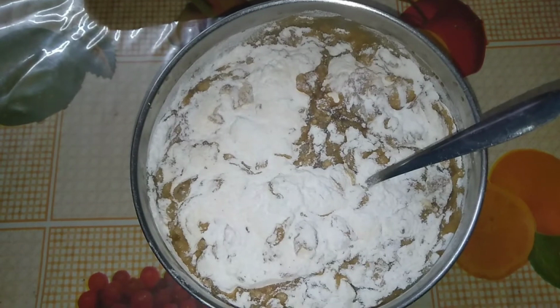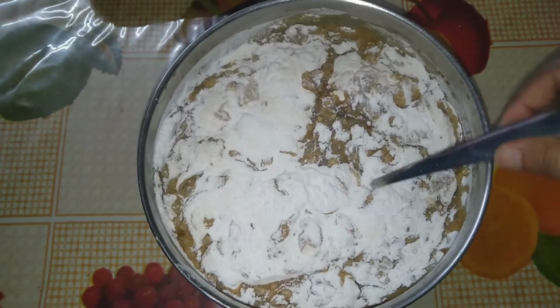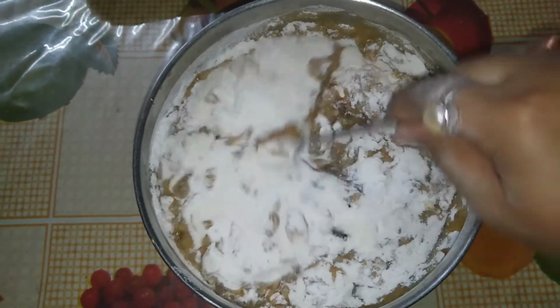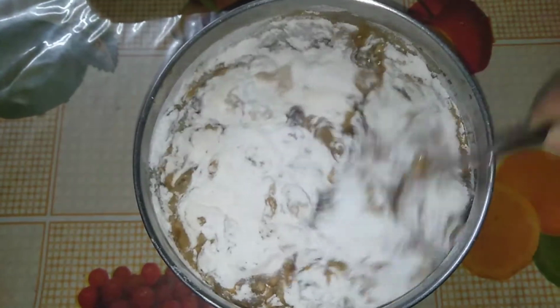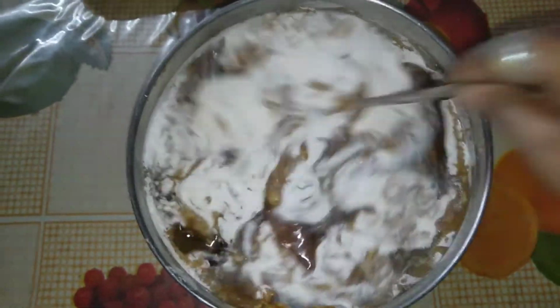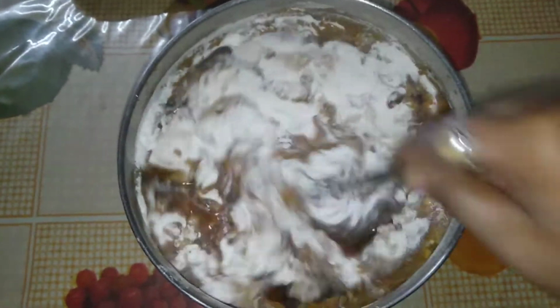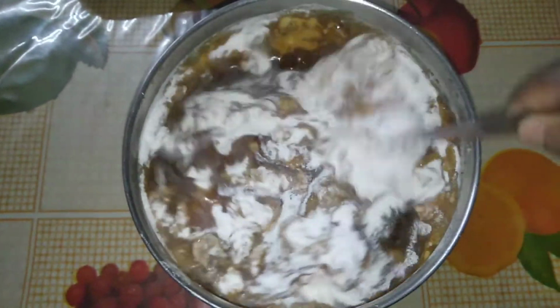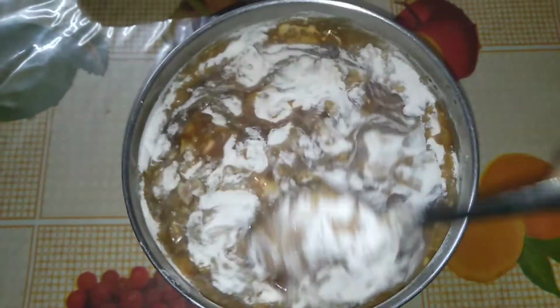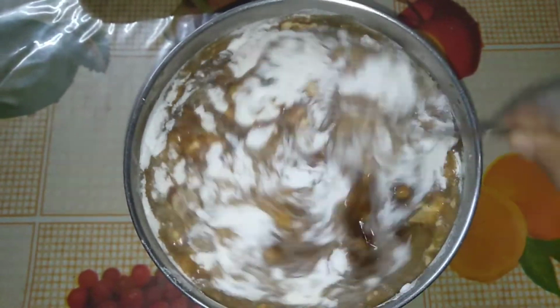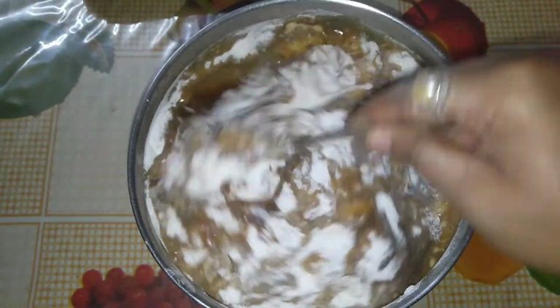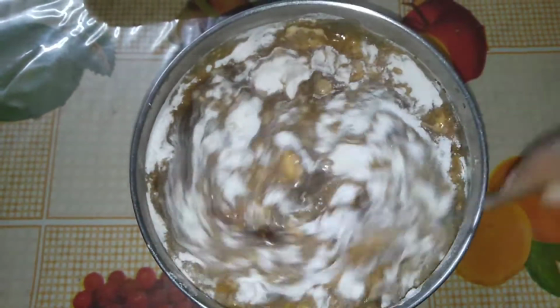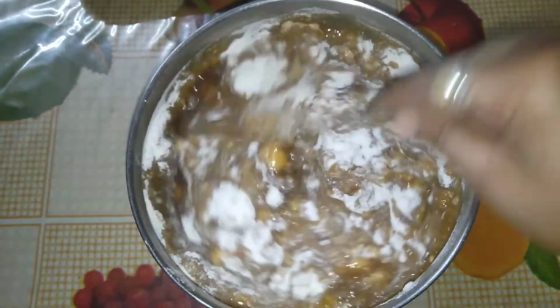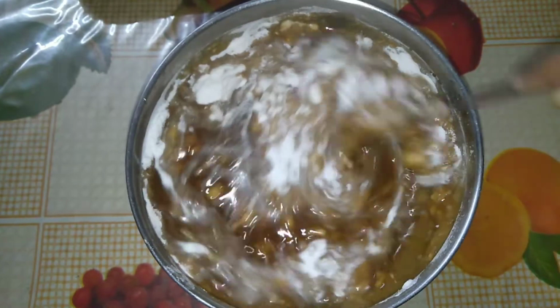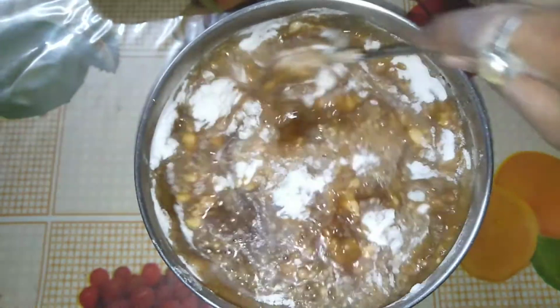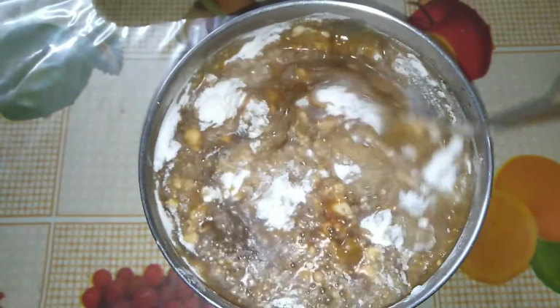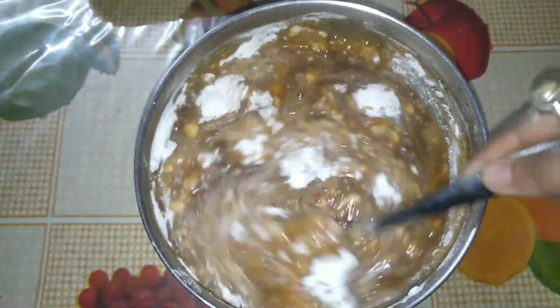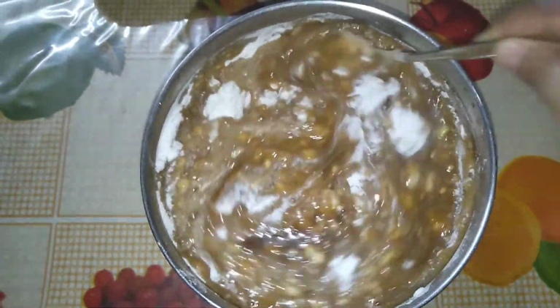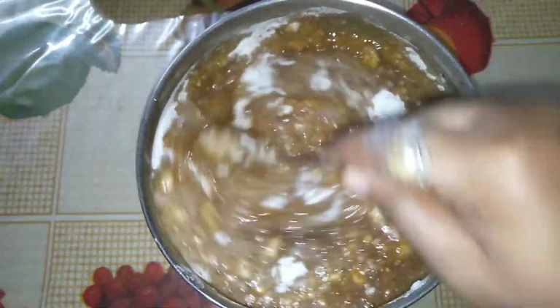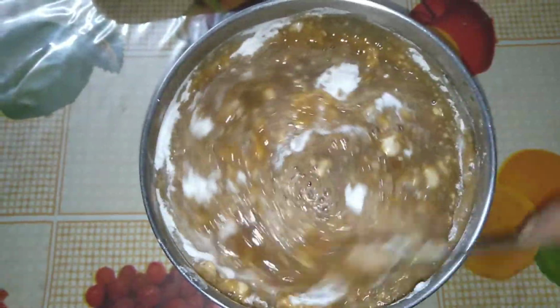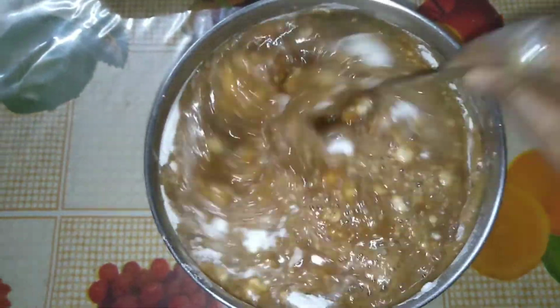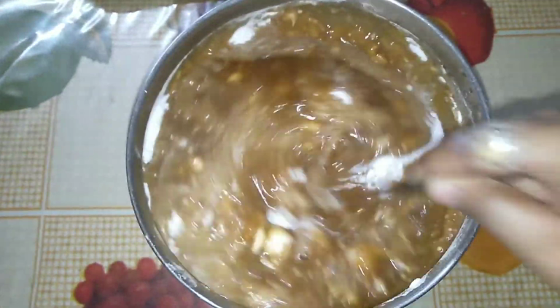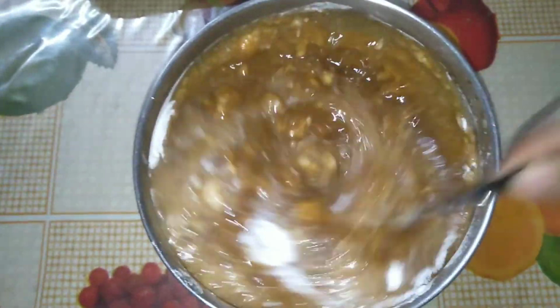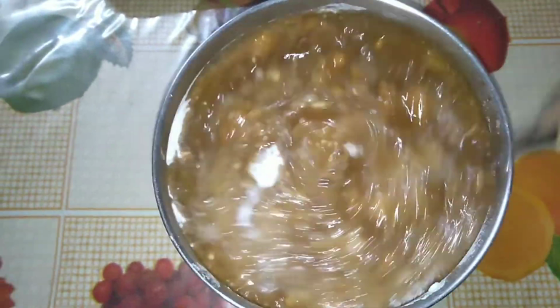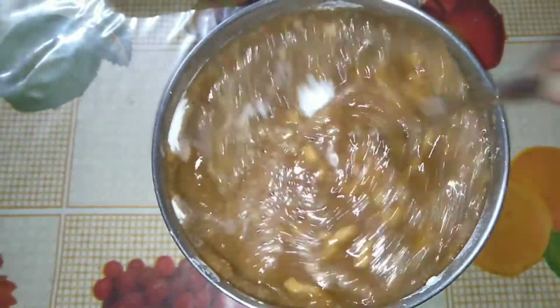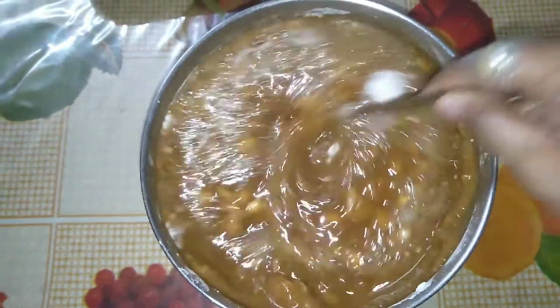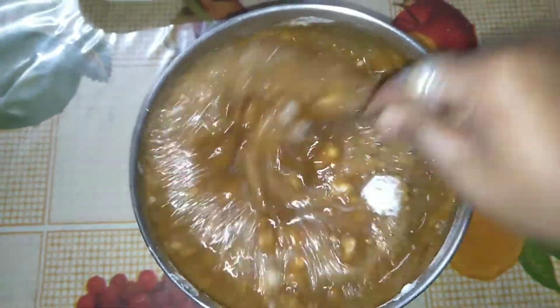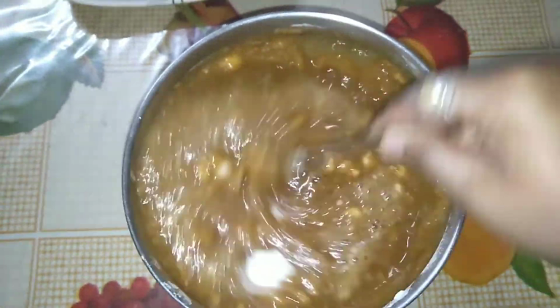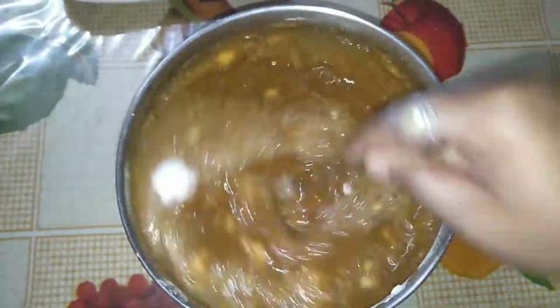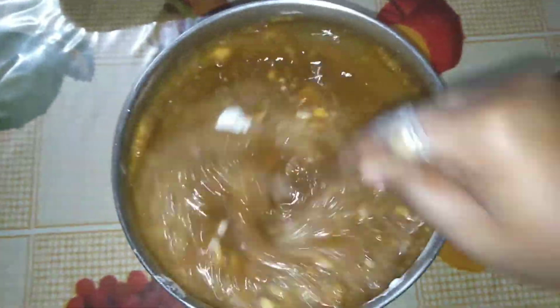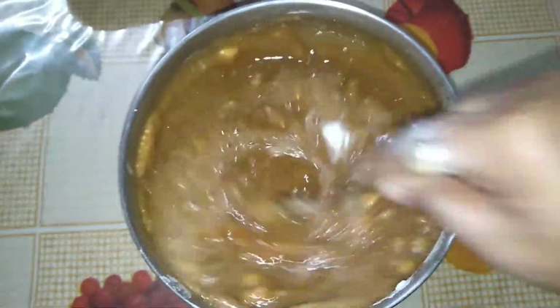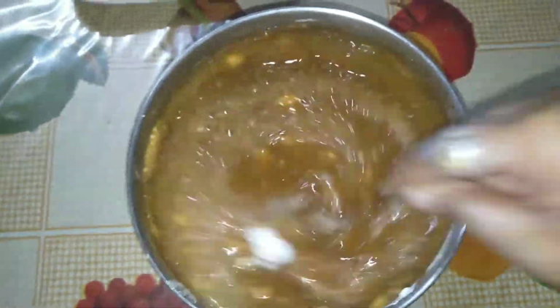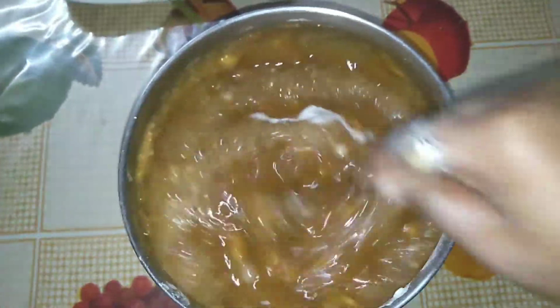This dish is made for the first time. We will be able to make a dish for 100 hours, and then we will put the dish full in this dish. And we will be able to eat this dish.